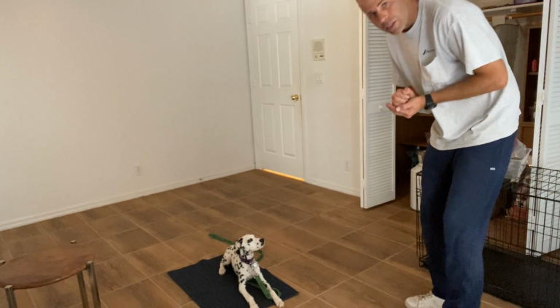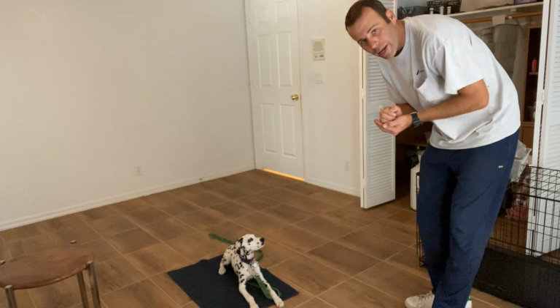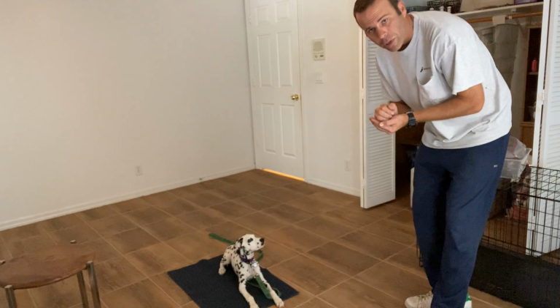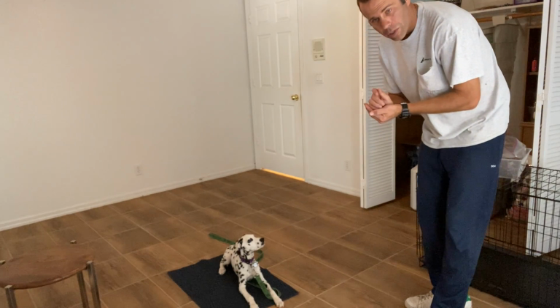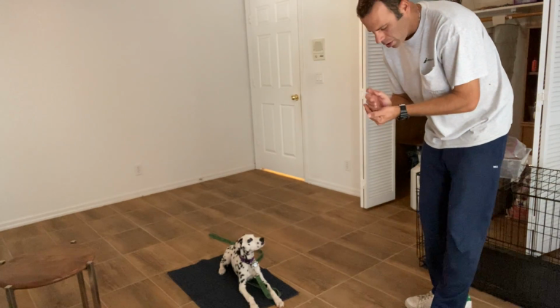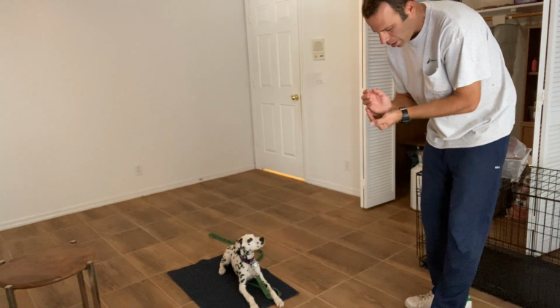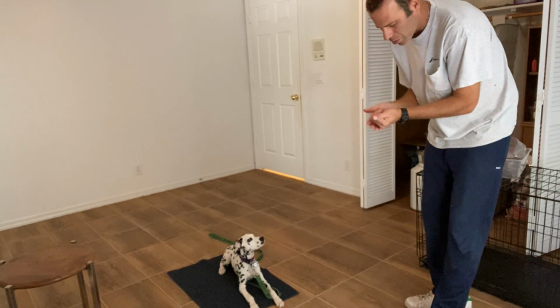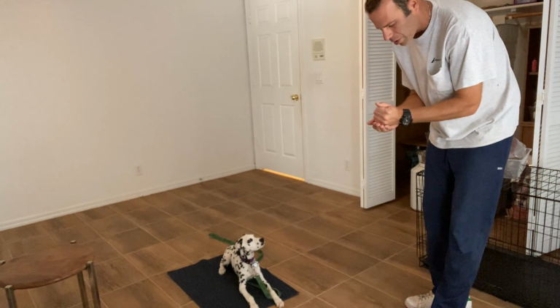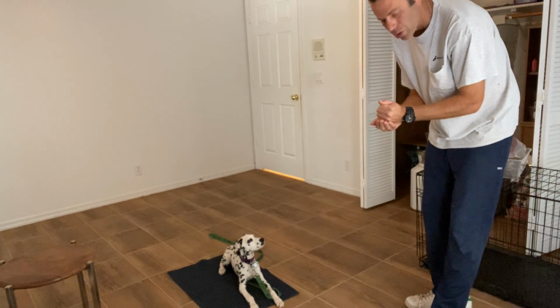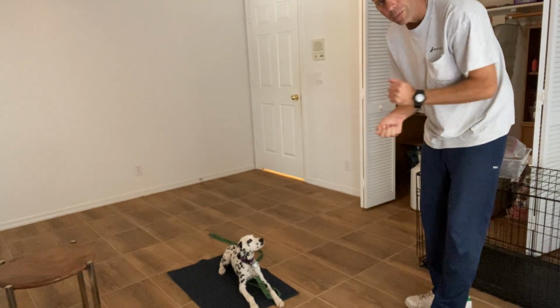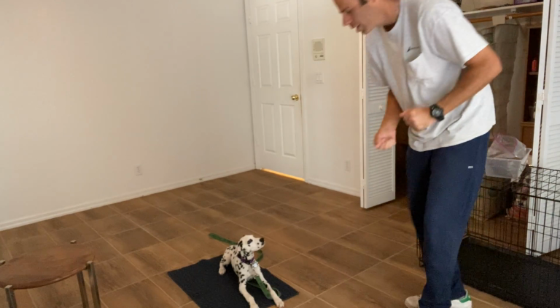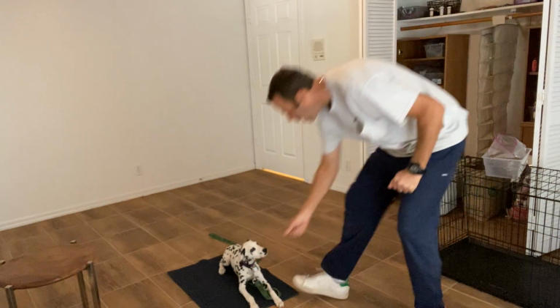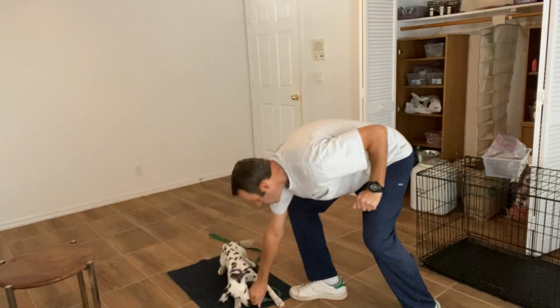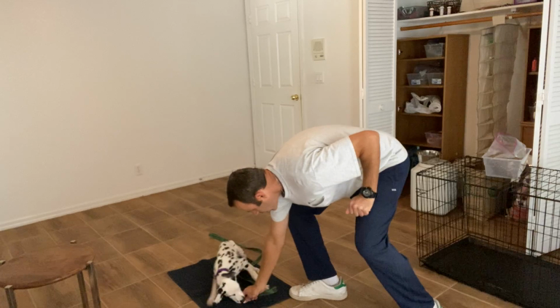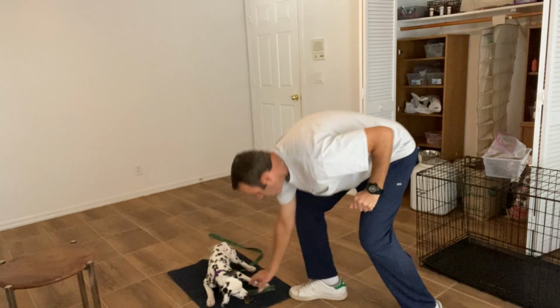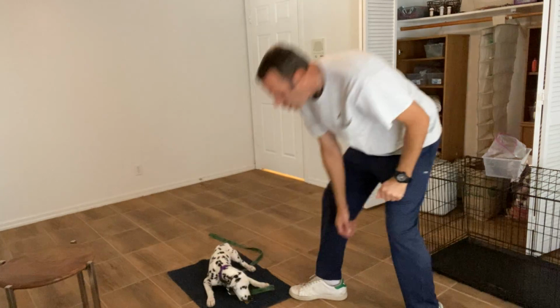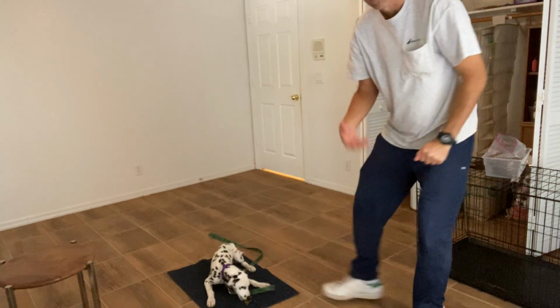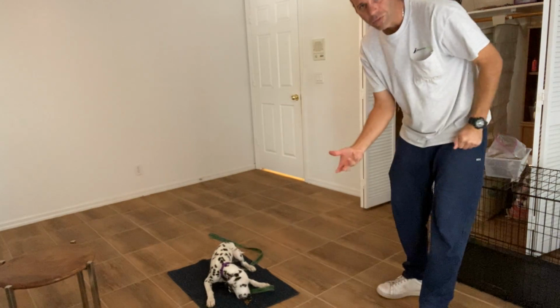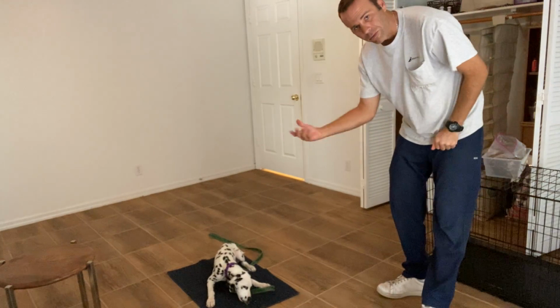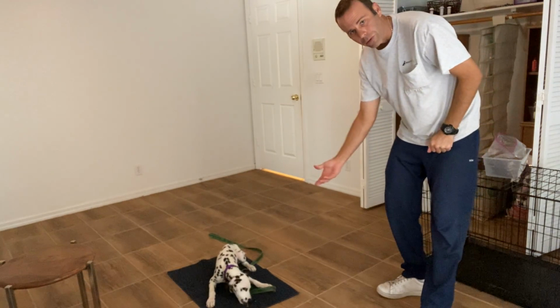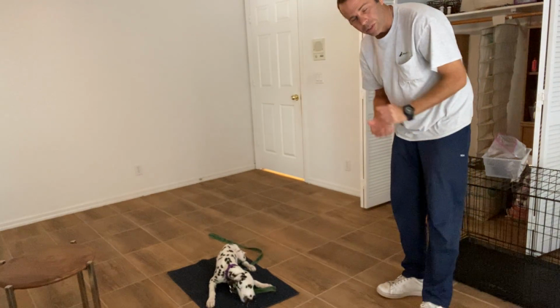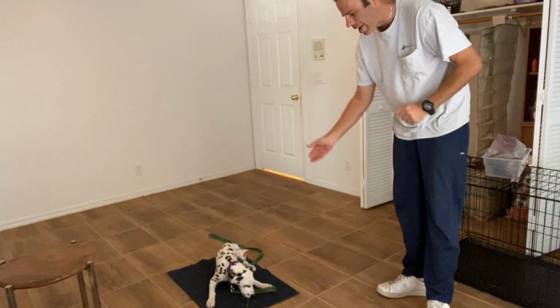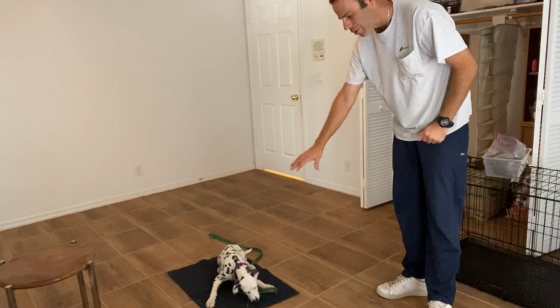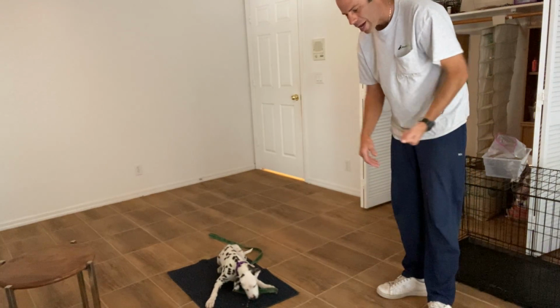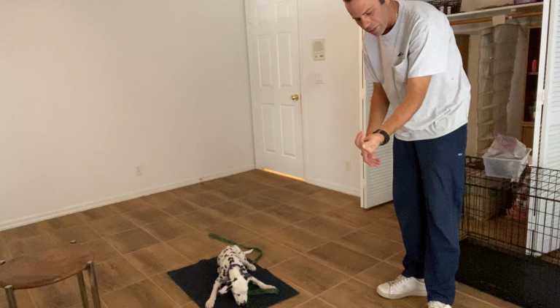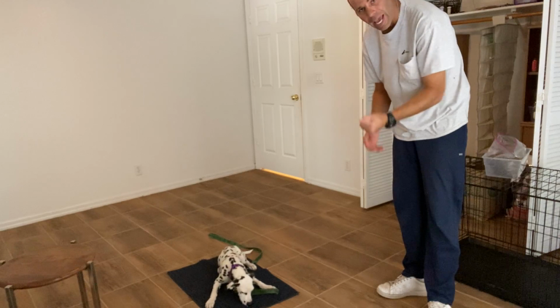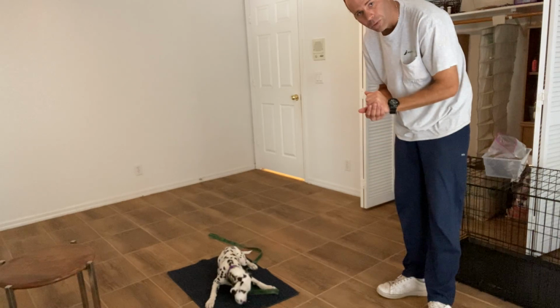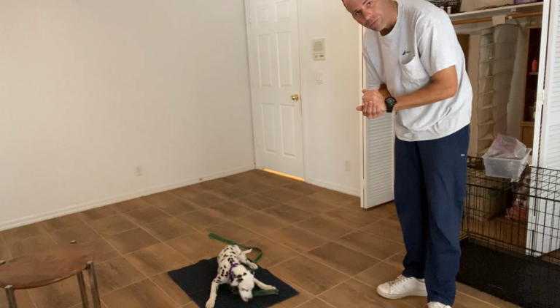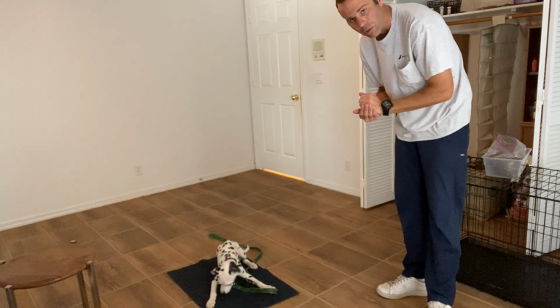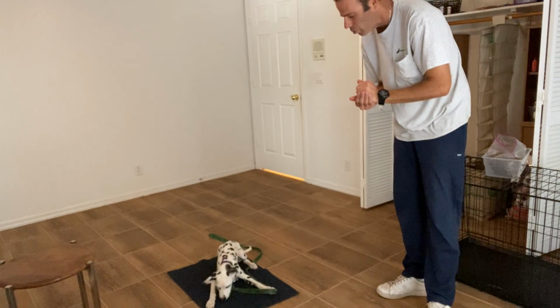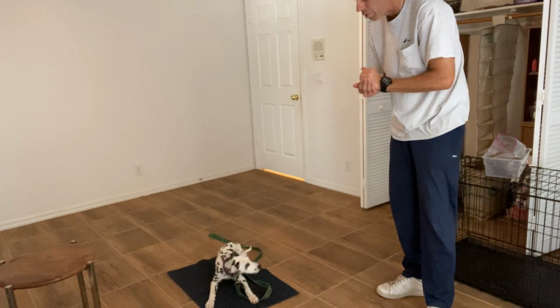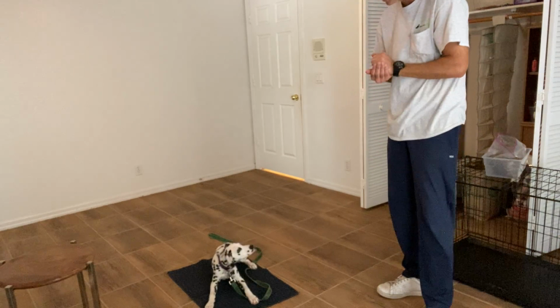Right now I'm working with Cookie and I'm showing you guys this is a great way to get training in when you feed. I'm feeding her her breakfast right now. I have her out on the mat and I'm just taking handfuls of her kibble and dropping it right on the mat.